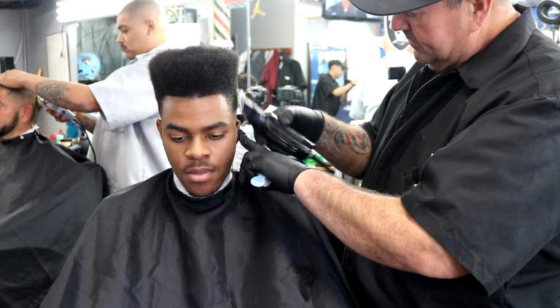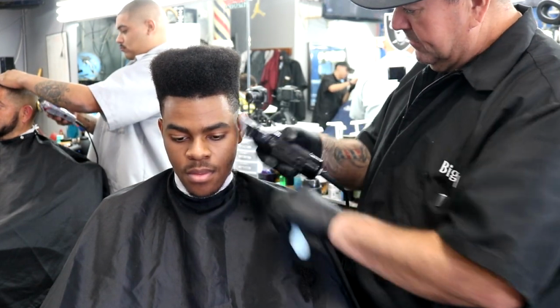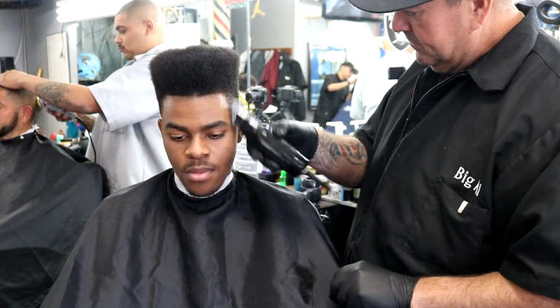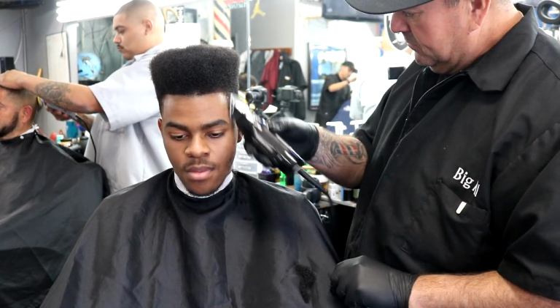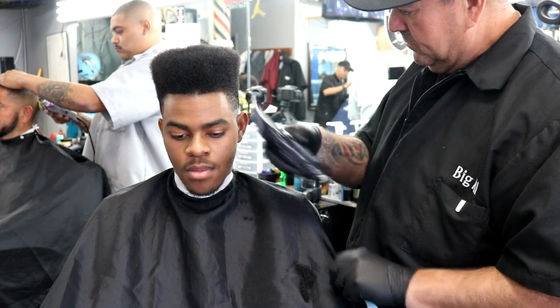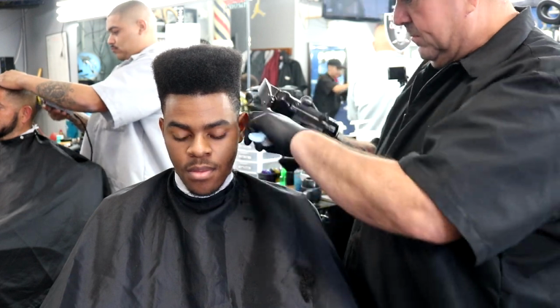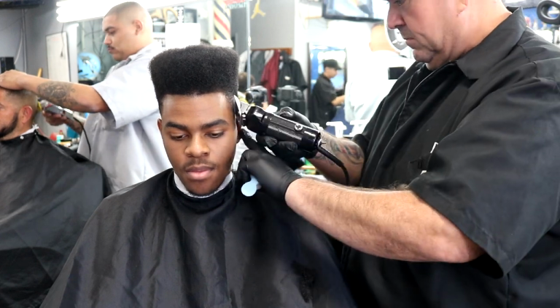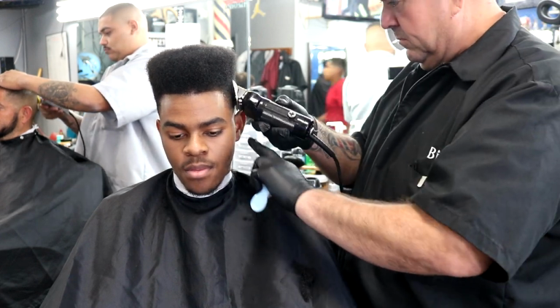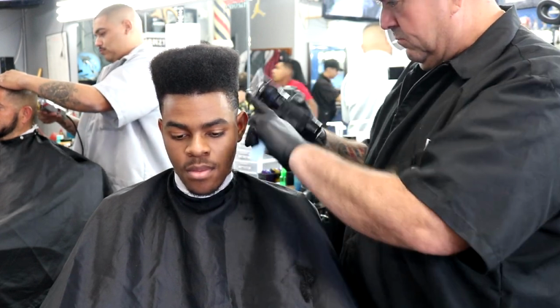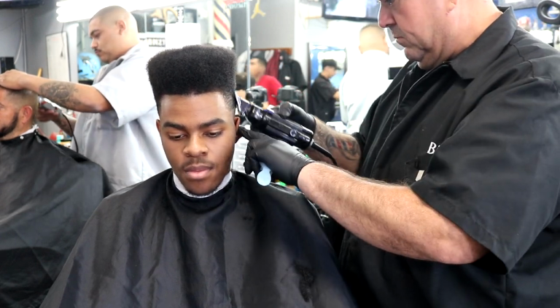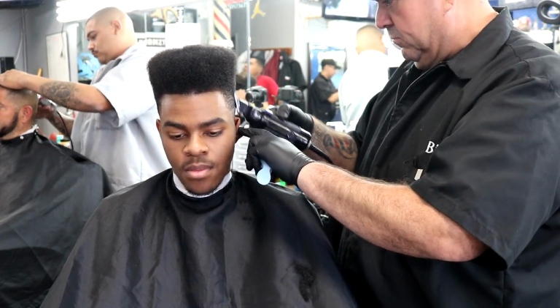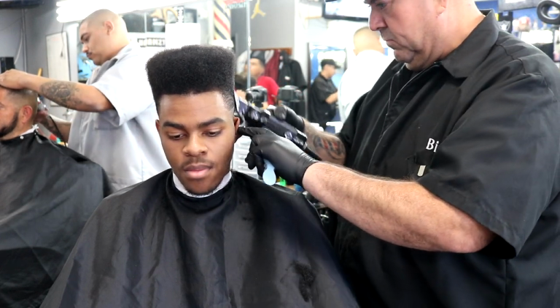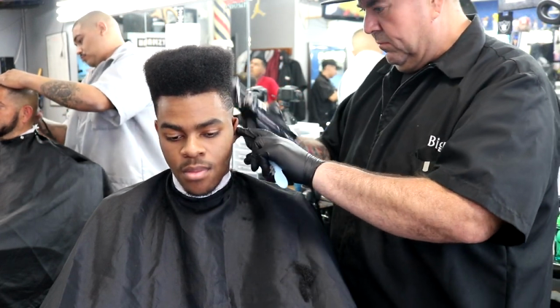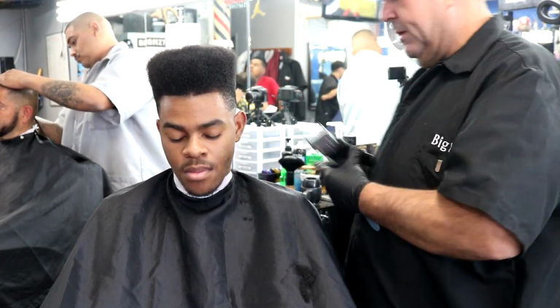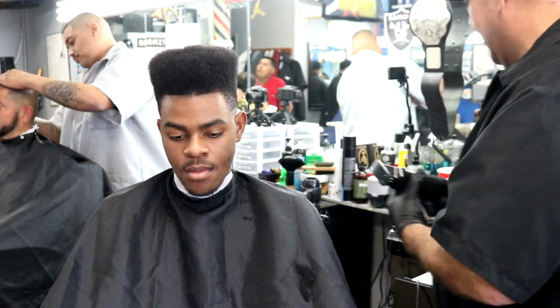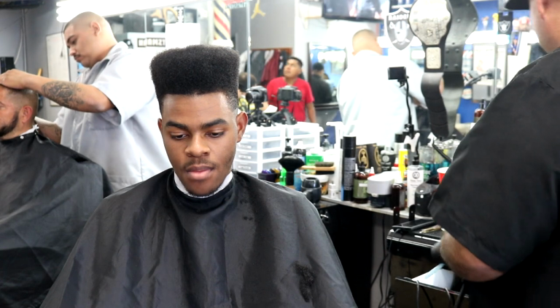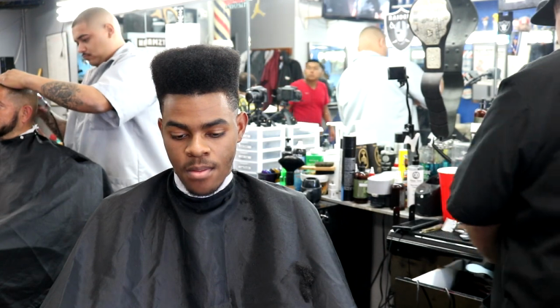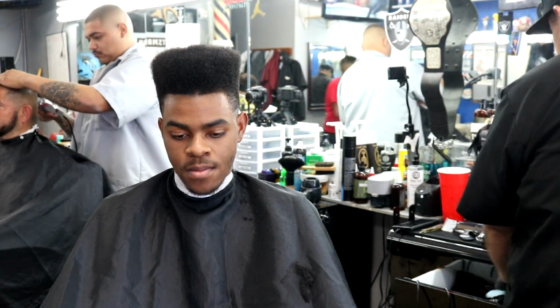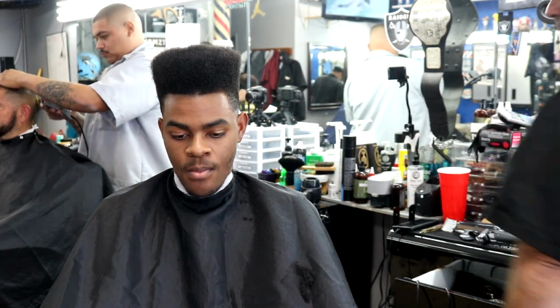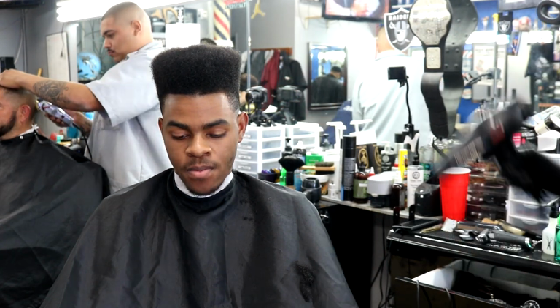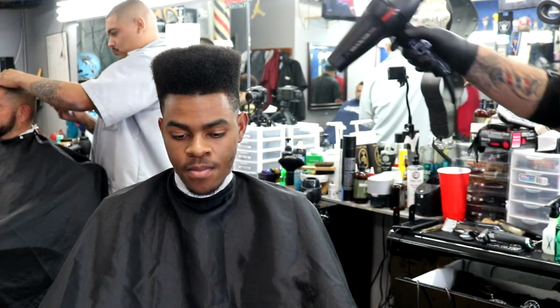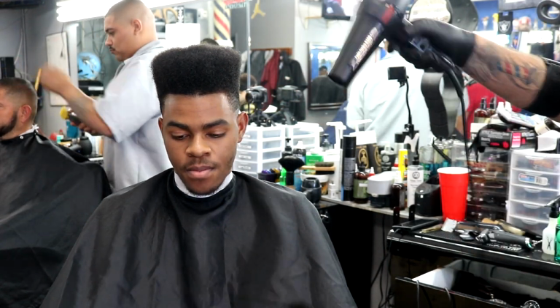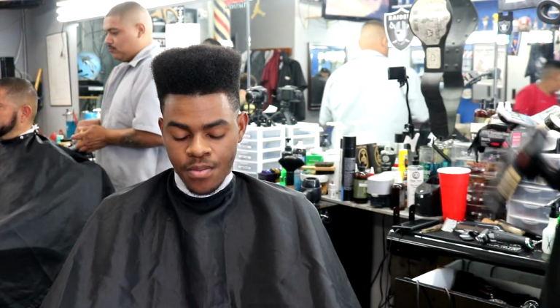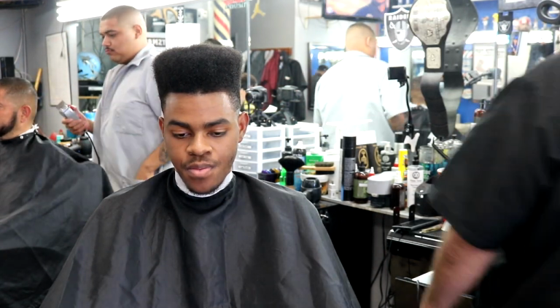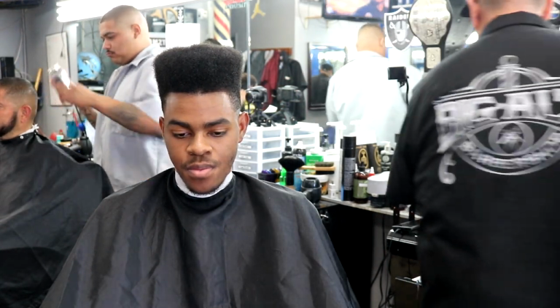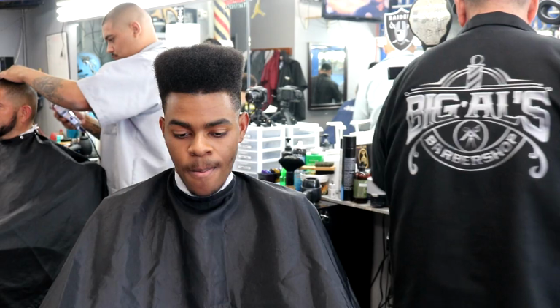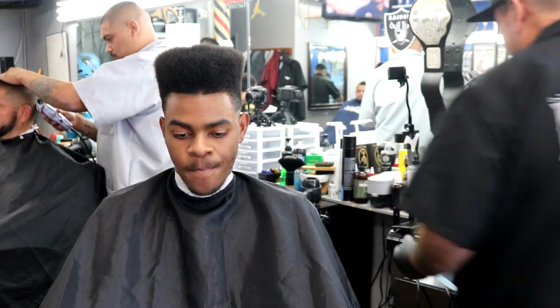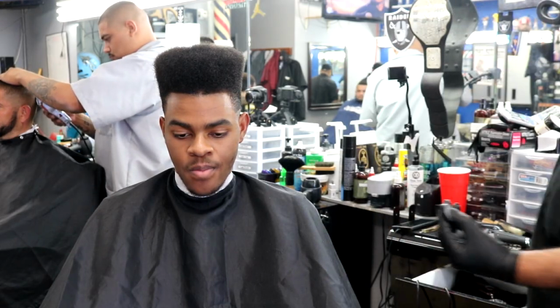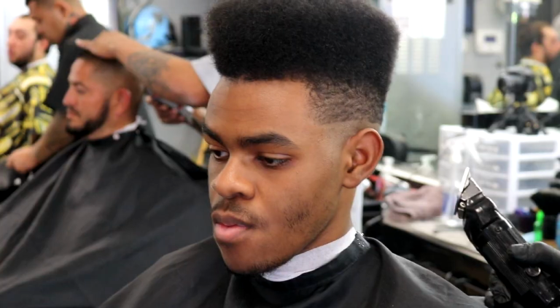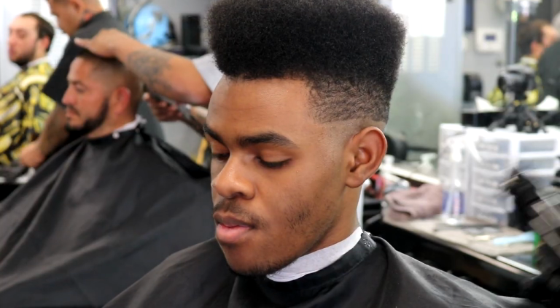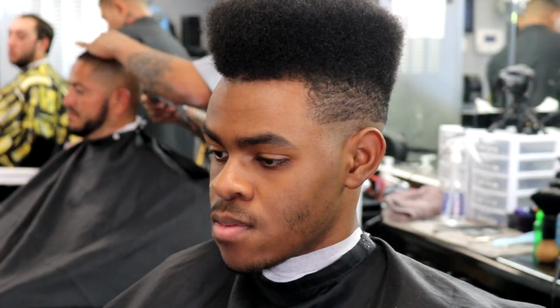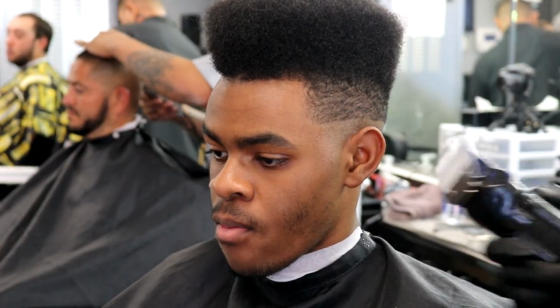When you're using your one-and-a-half, you kind of have to mold the hair. Once you take the sides down to a one-and-a-half, you're basically molding the side of the head and molding it straight up.